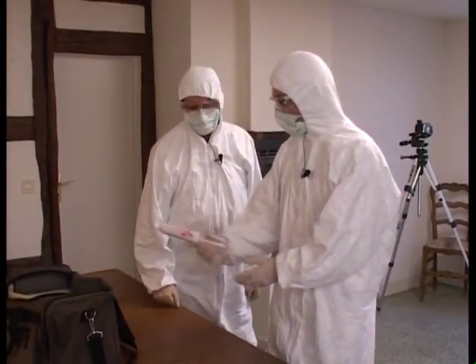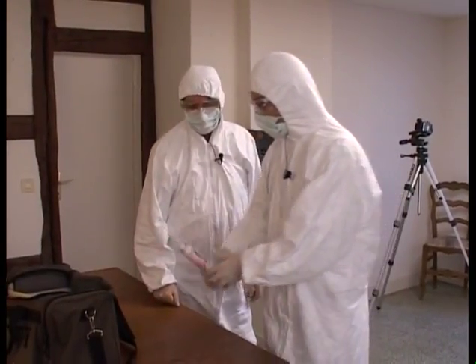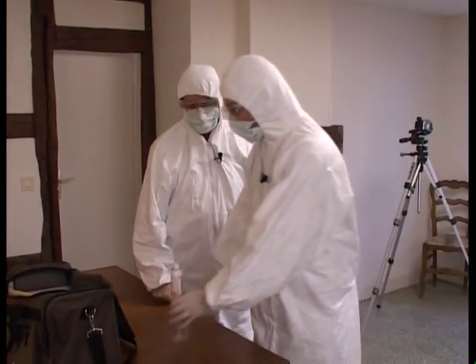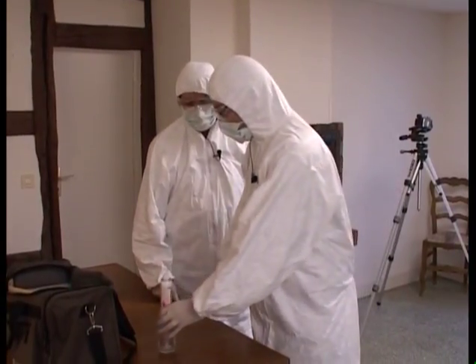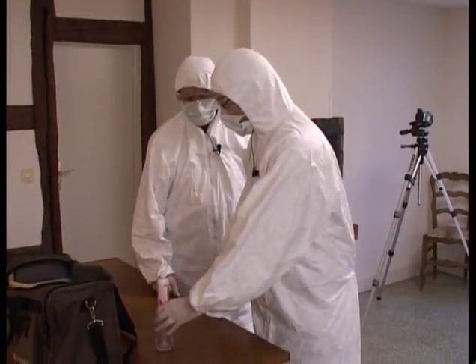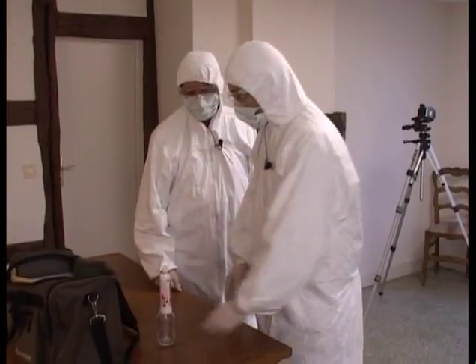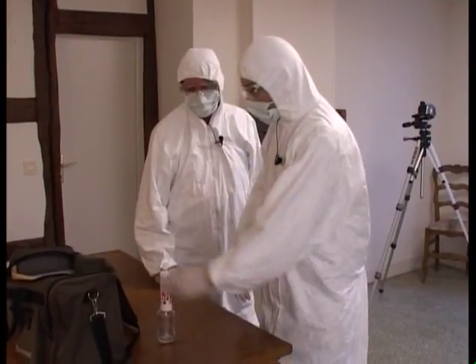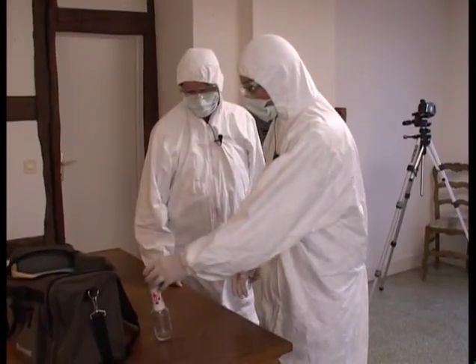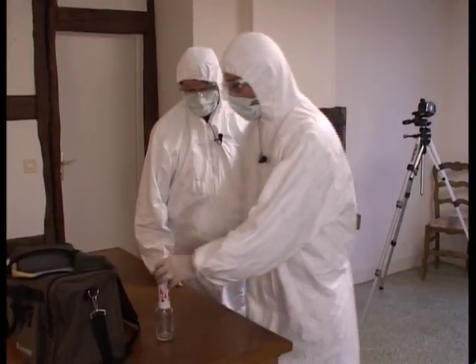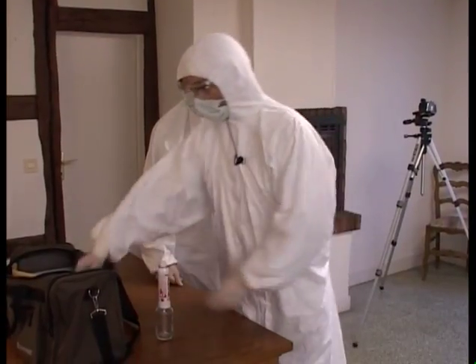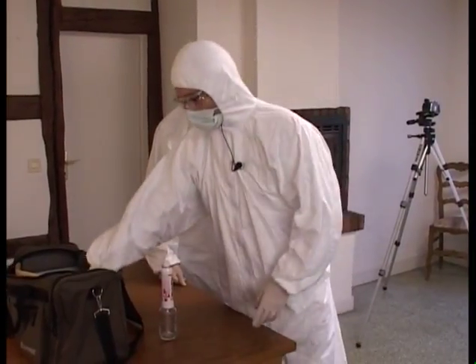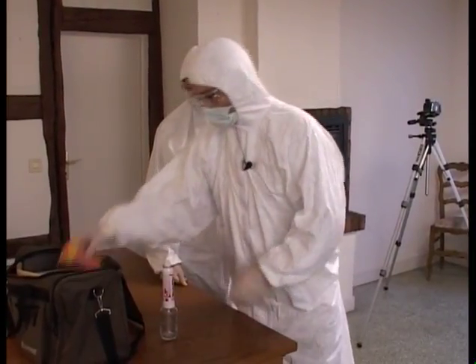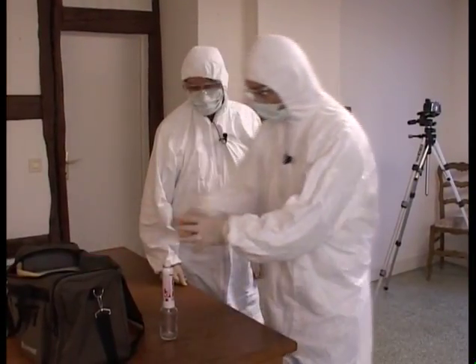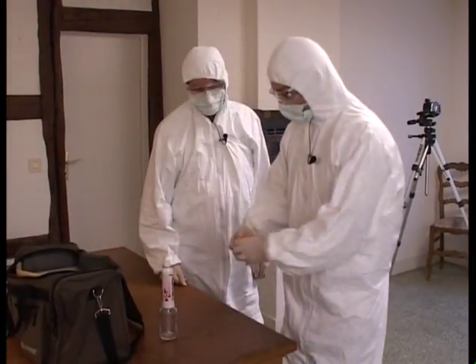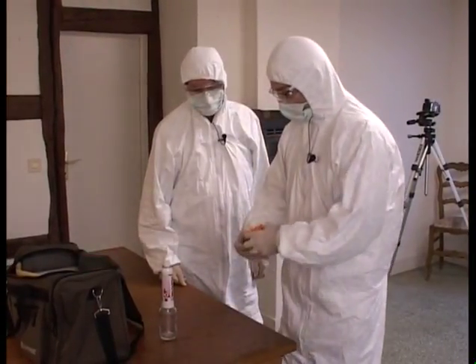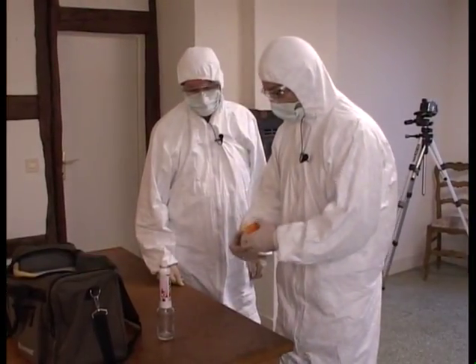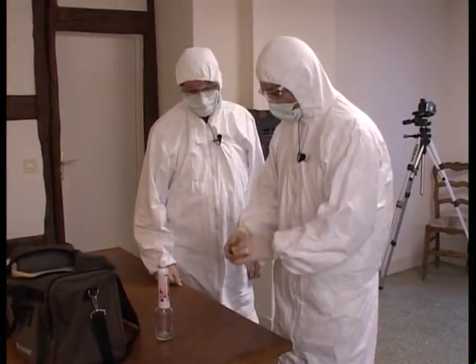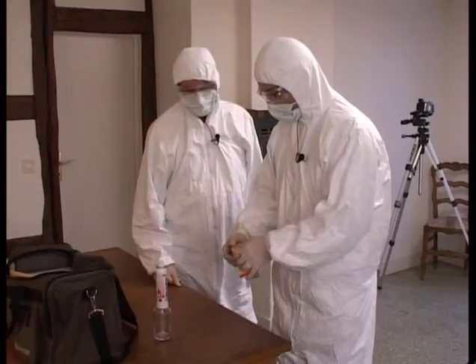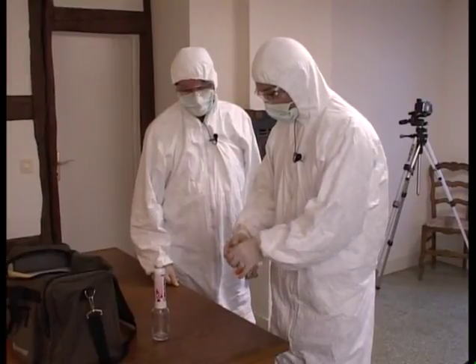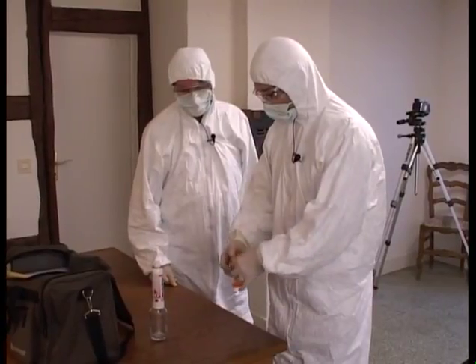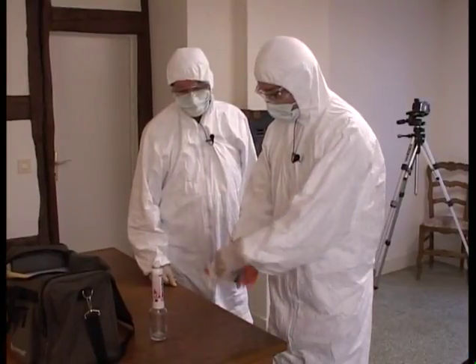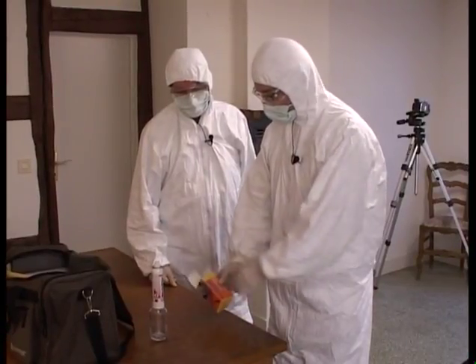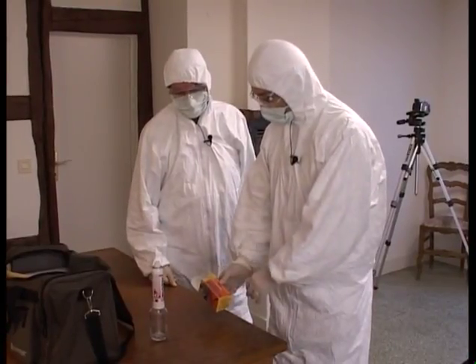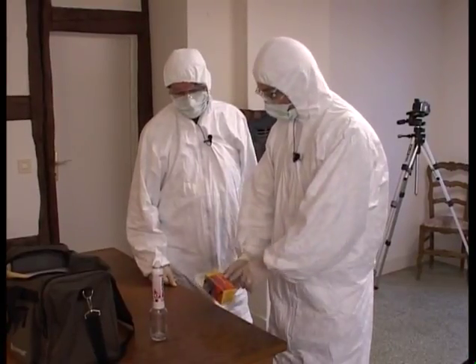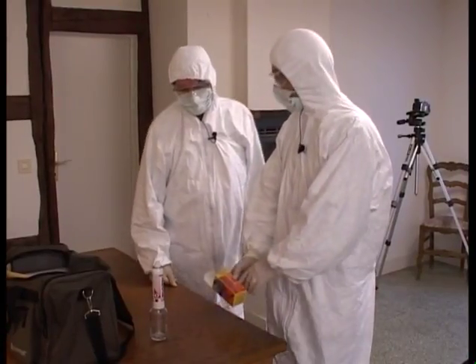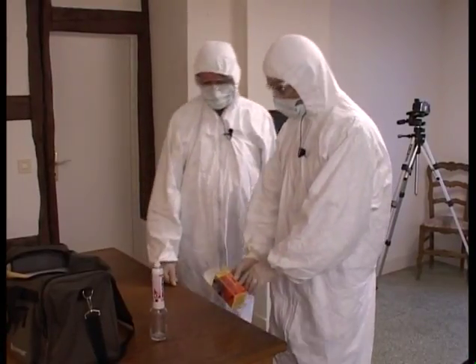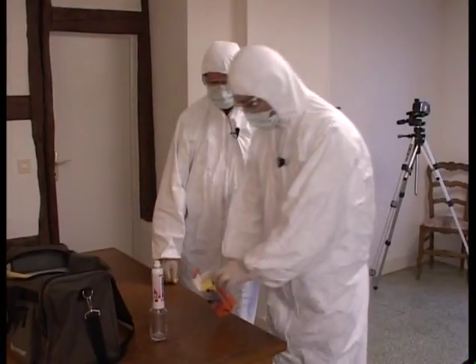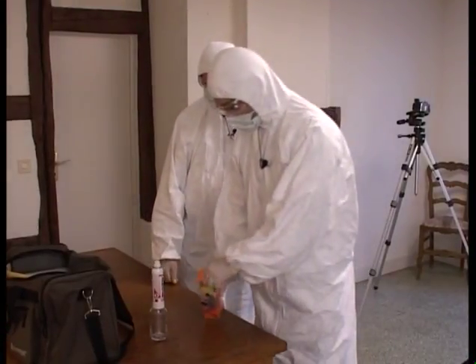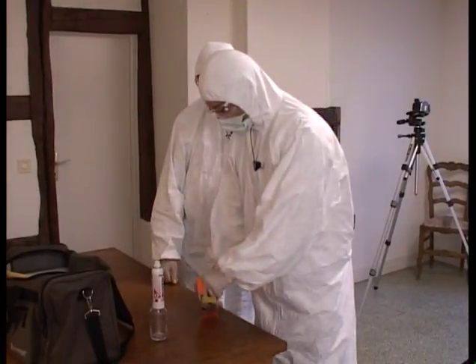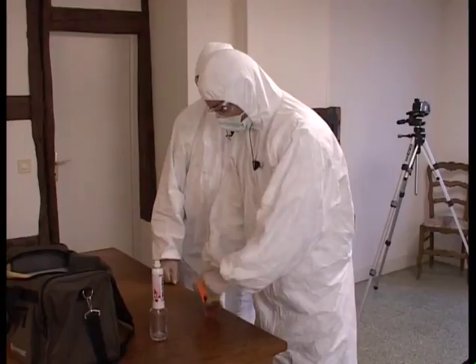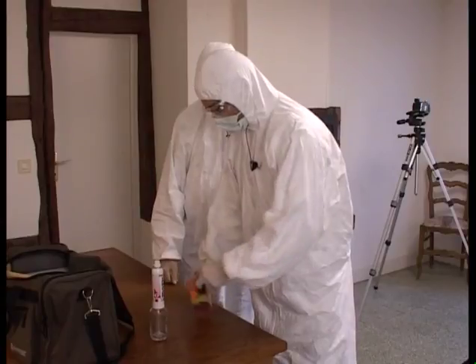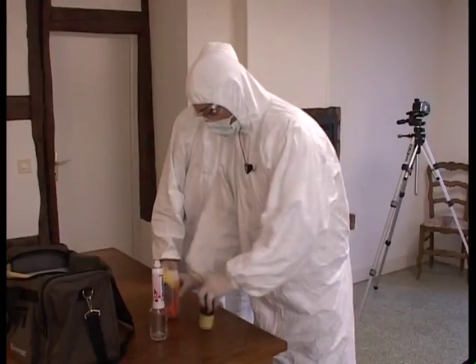We'll no longer use the pump spray that we just used. We'll use an aerosol — a spray gun that we'll find with another solution: Bluestar Forensic Magnum.